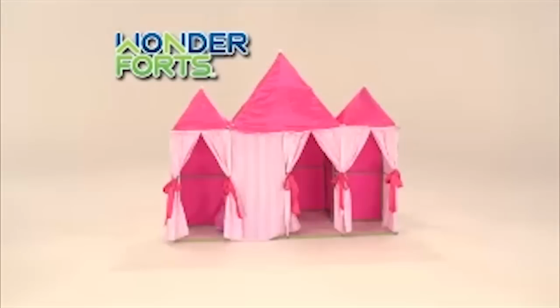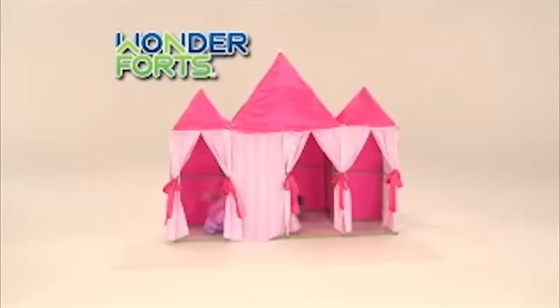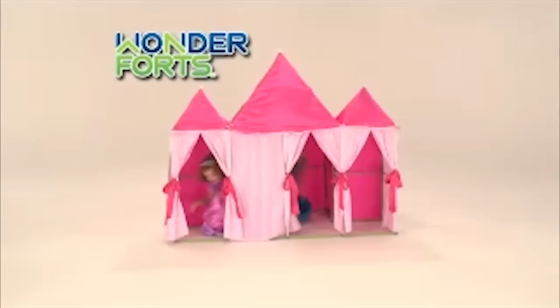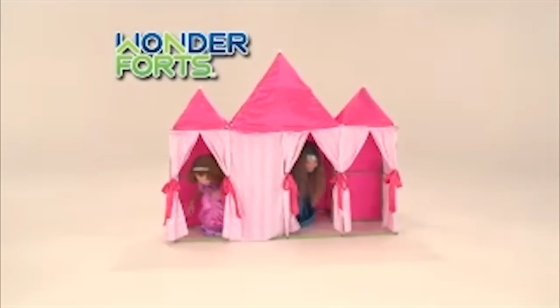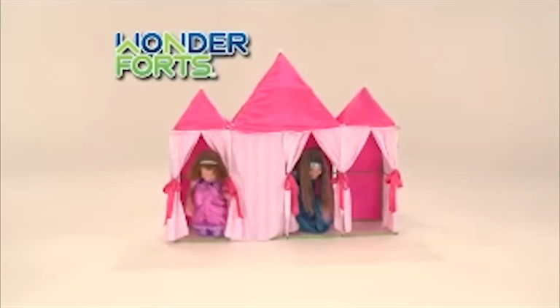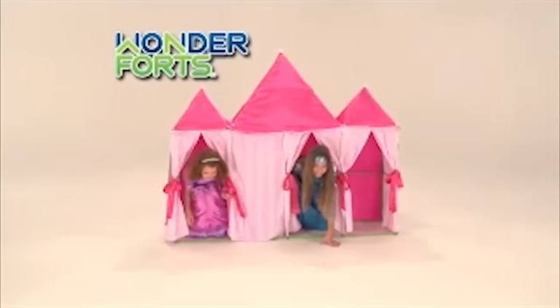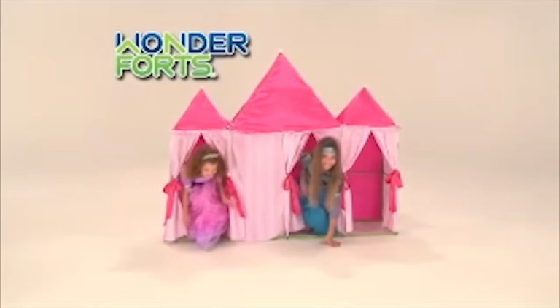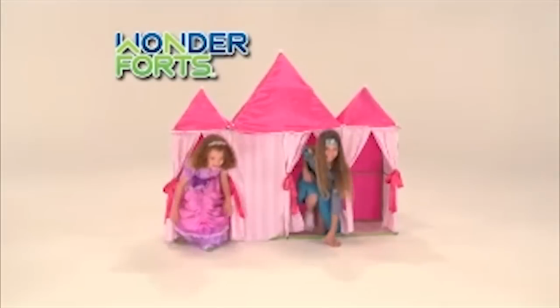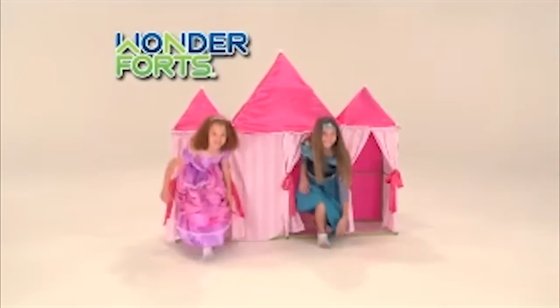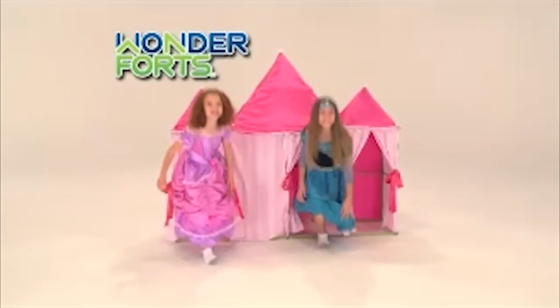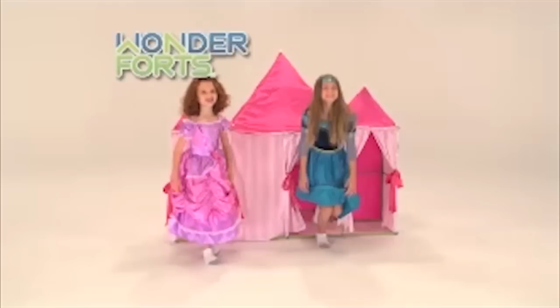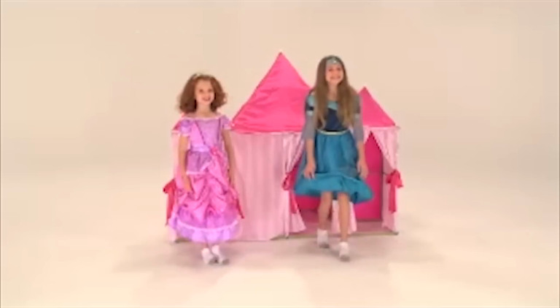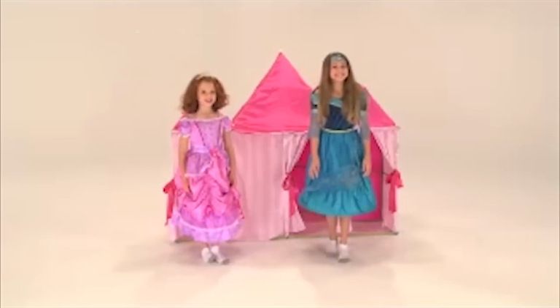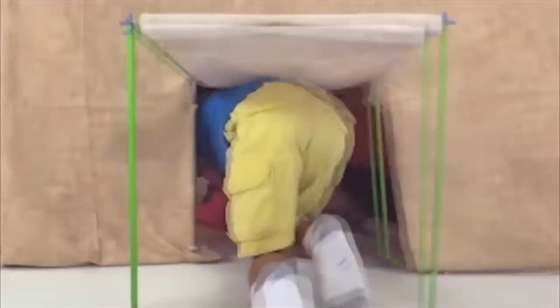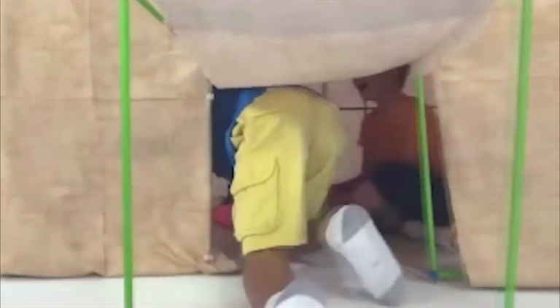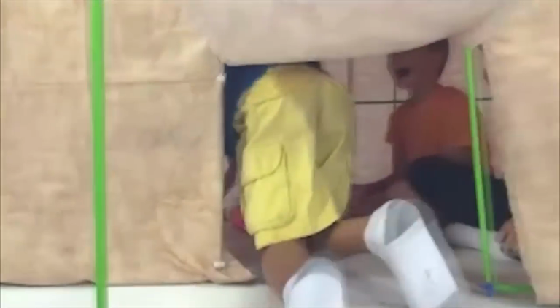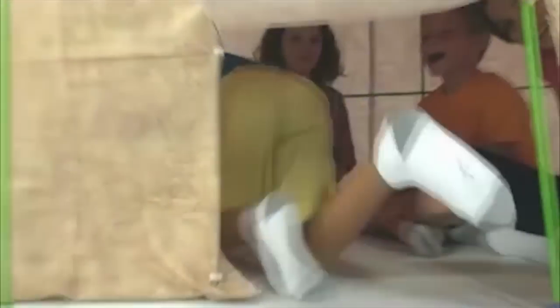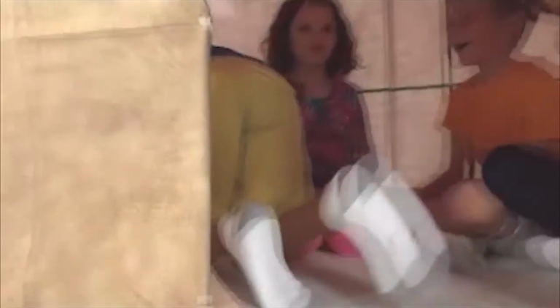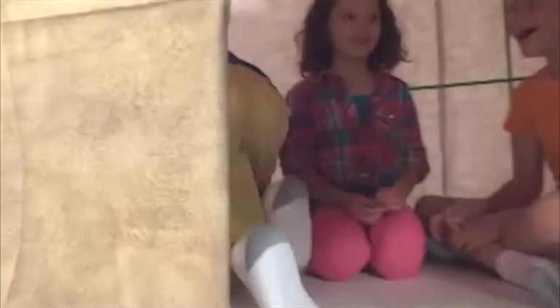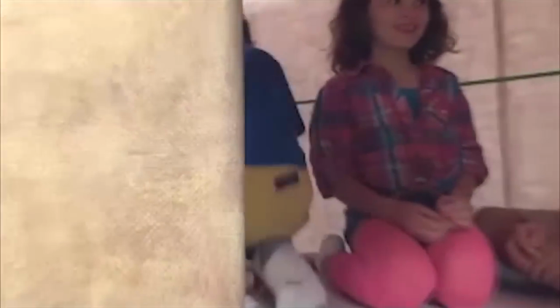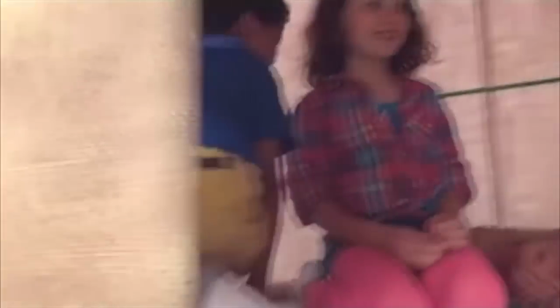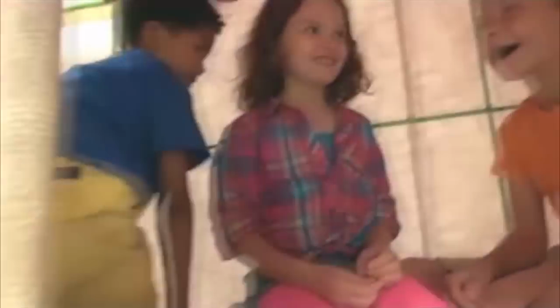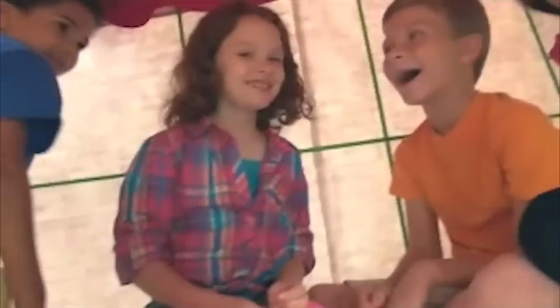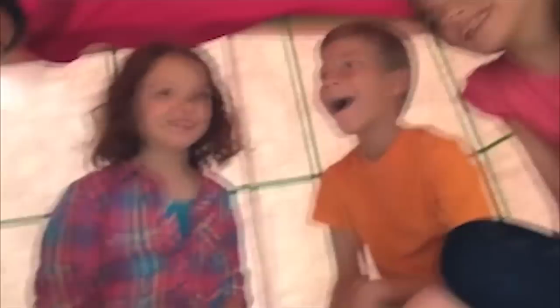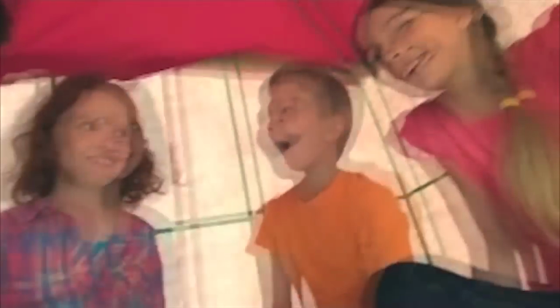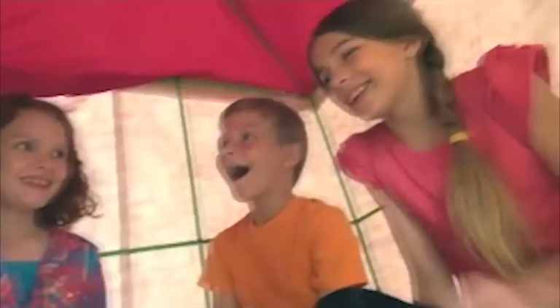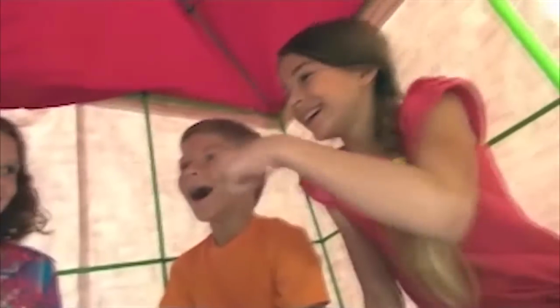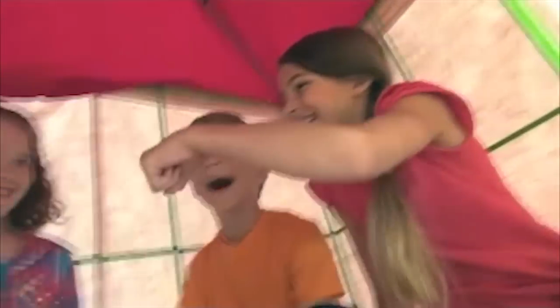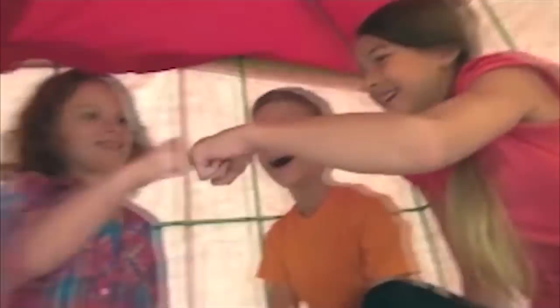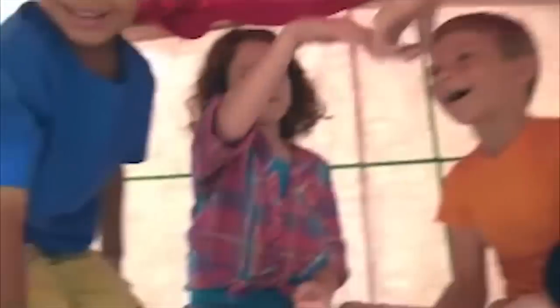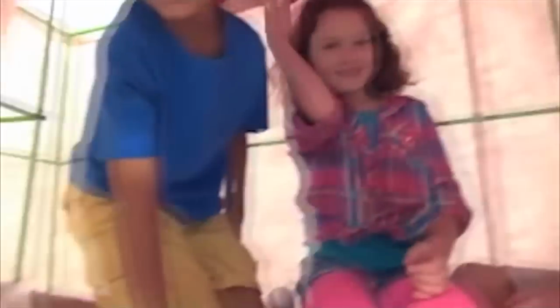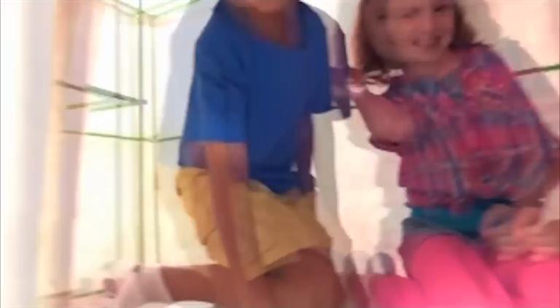Almost anything is possible with Wonder Forts! Wonderful, wonder fun, wonder why someone didn't think of this sooner! They're Wonder Forts!